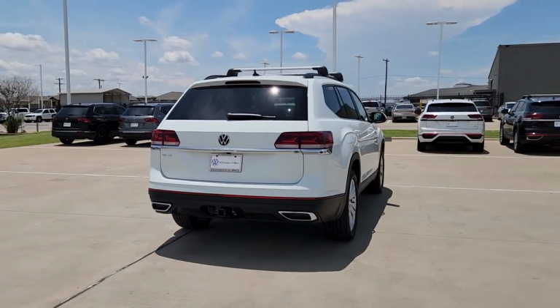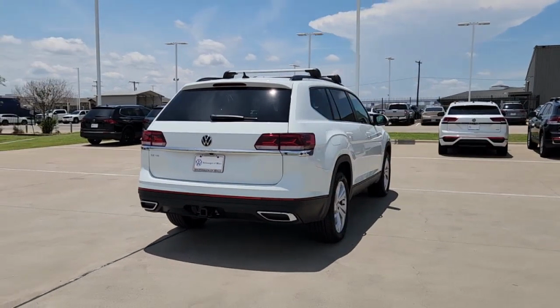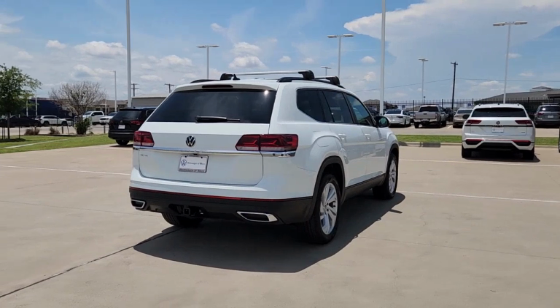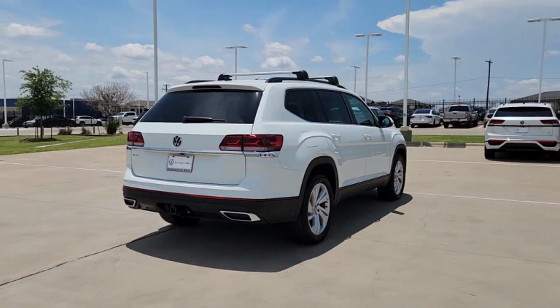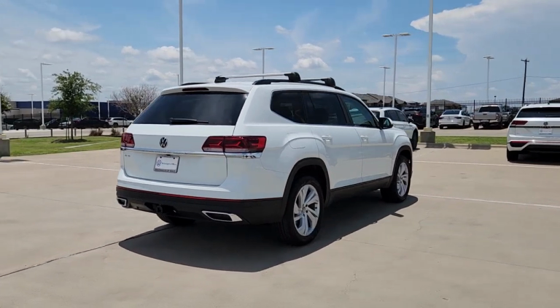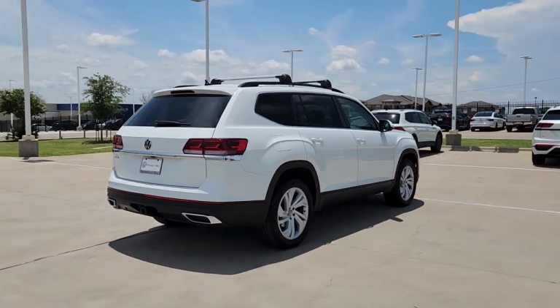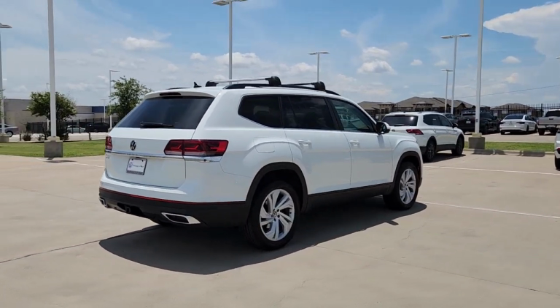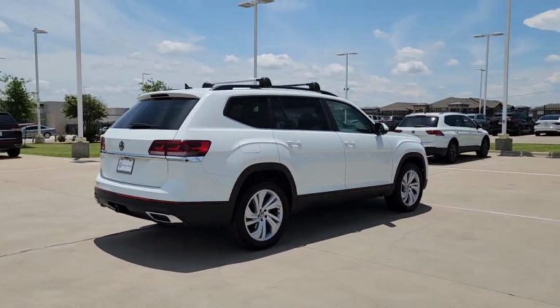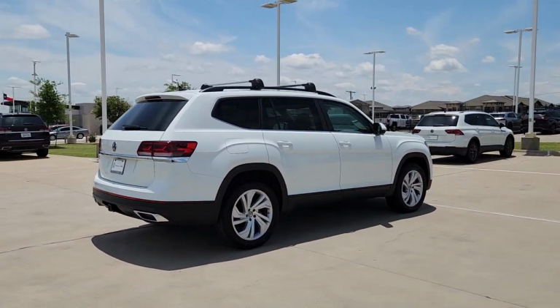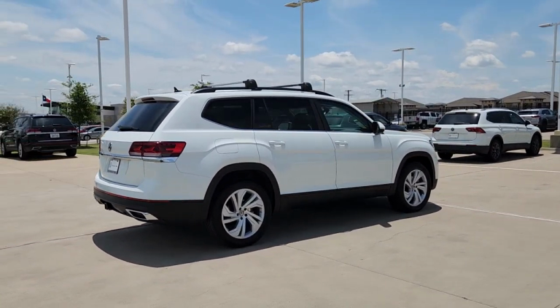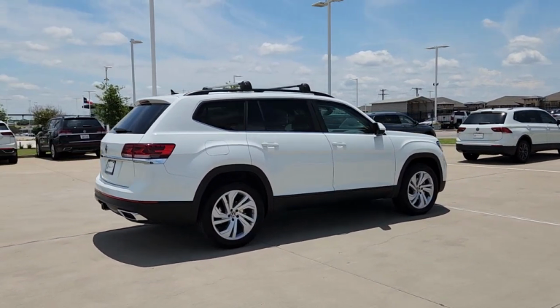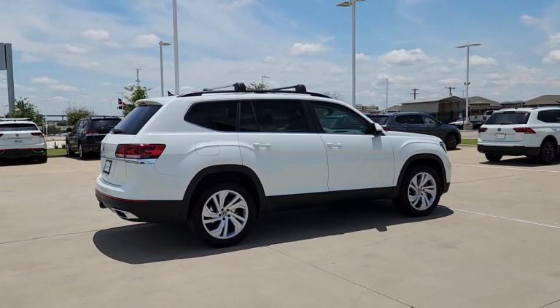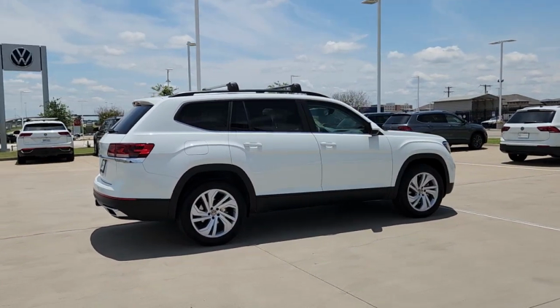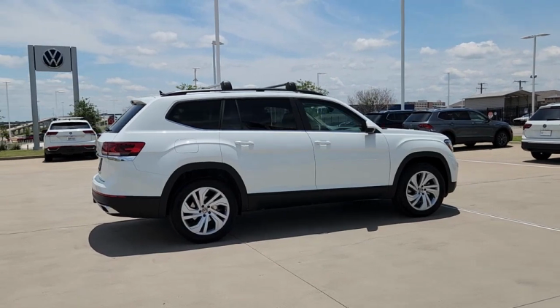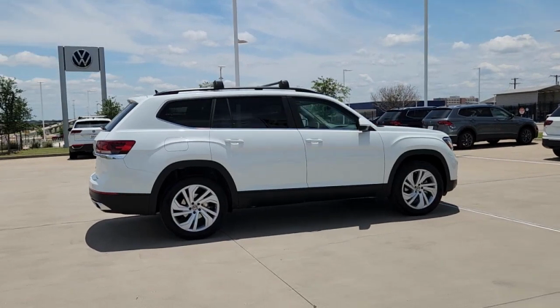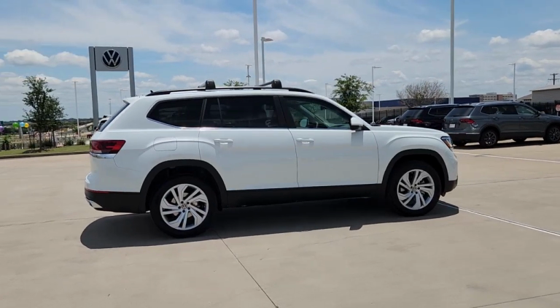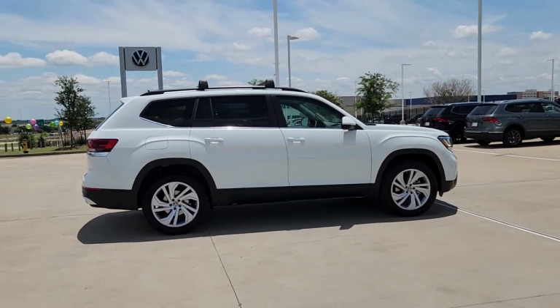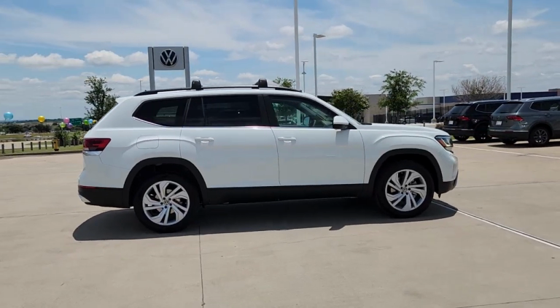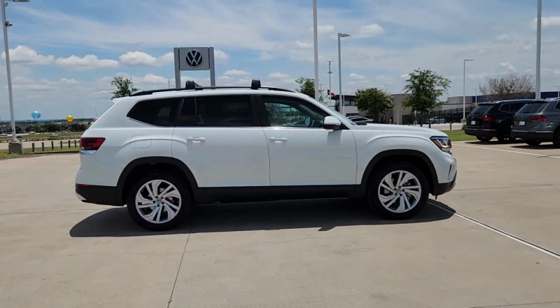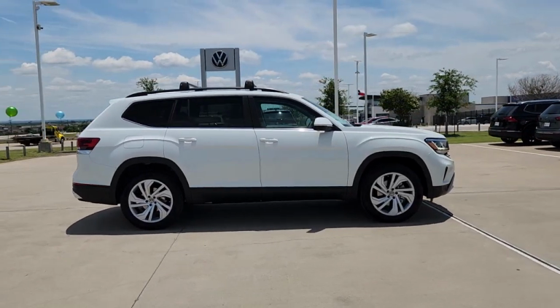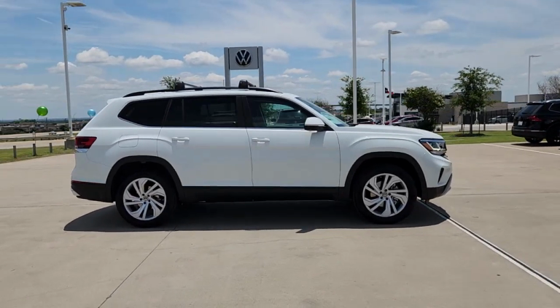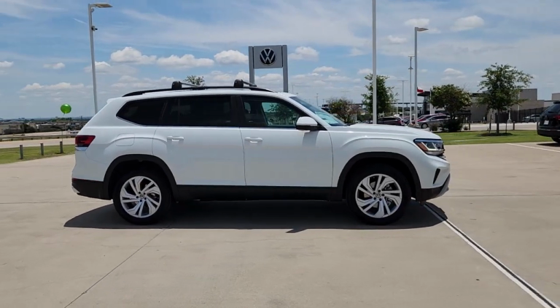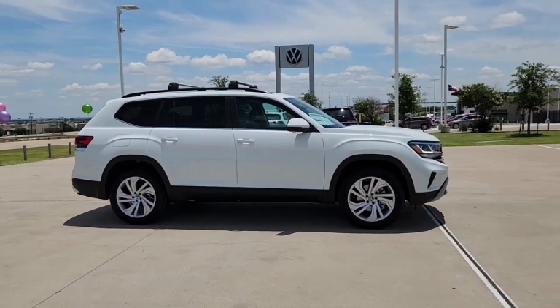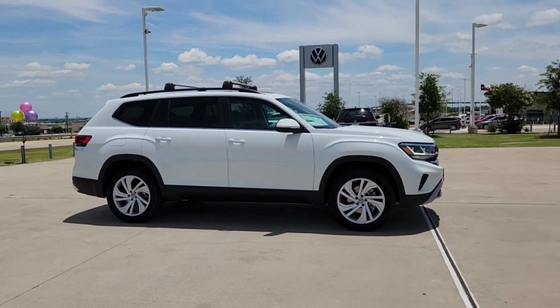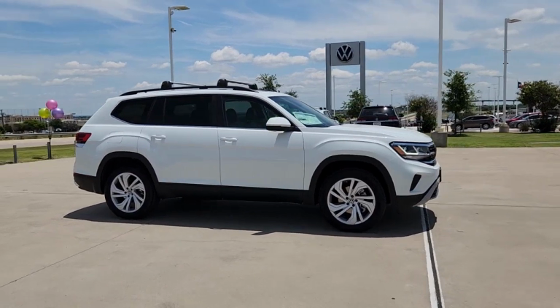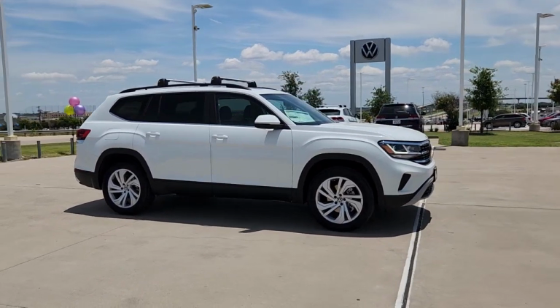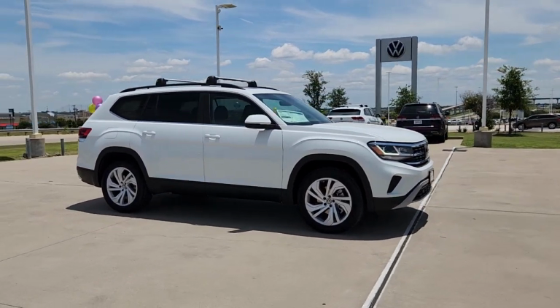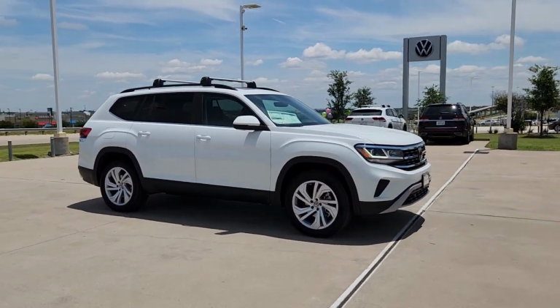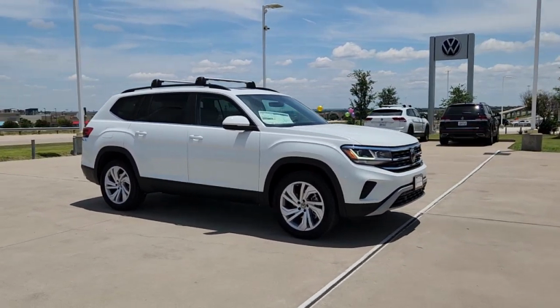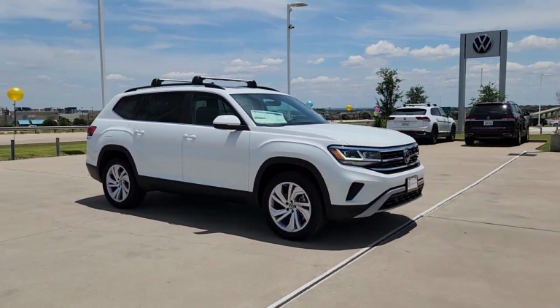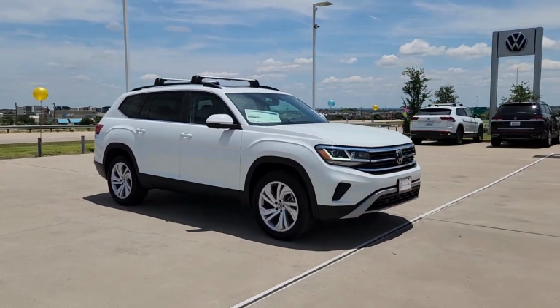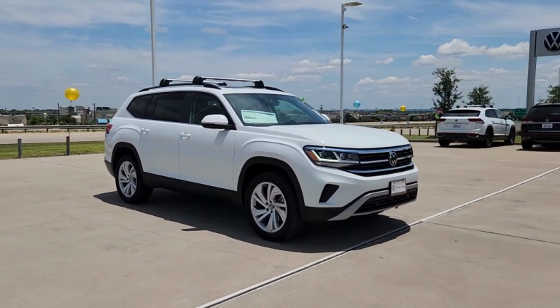These are just some of the great options this vehicle comes with: panoramic roof, keyless entry, satellite radio, heated mirrors, power liftgate, fog lamps, power driver's seat, alarm, heated front seat, rear AC.